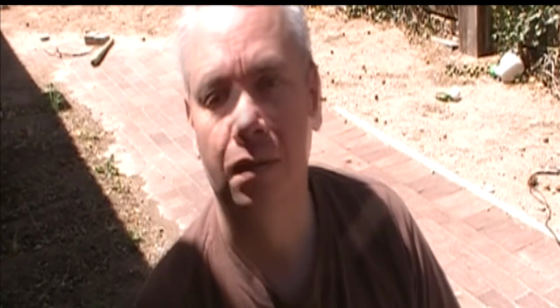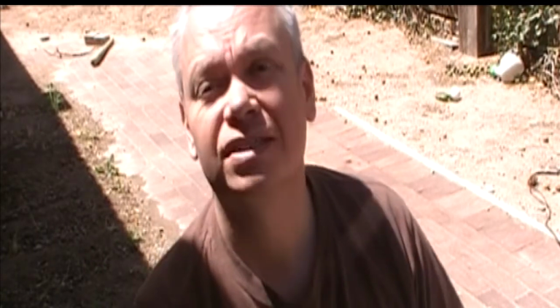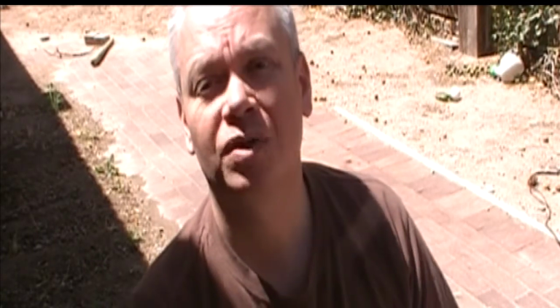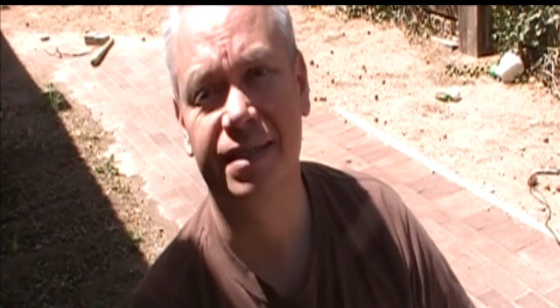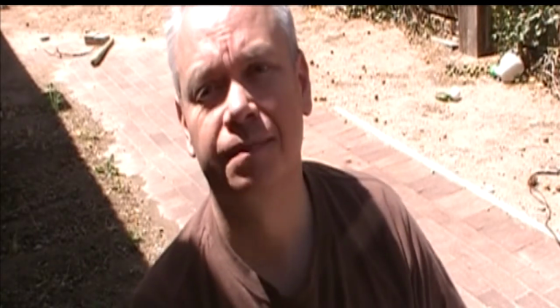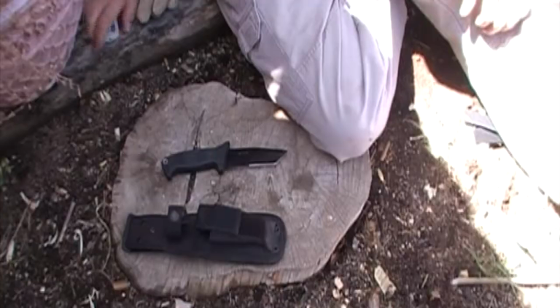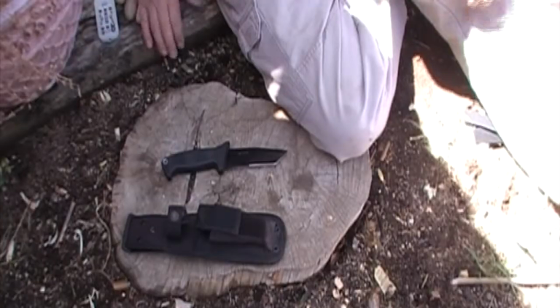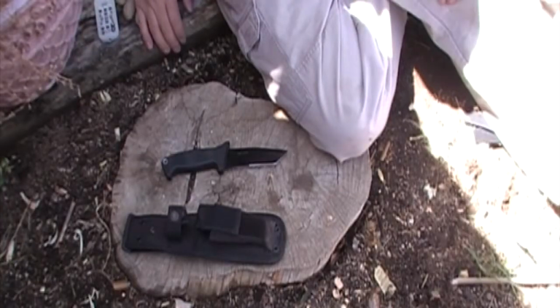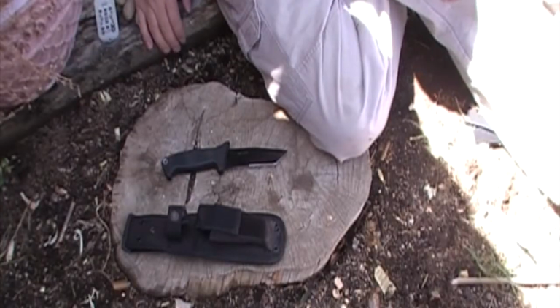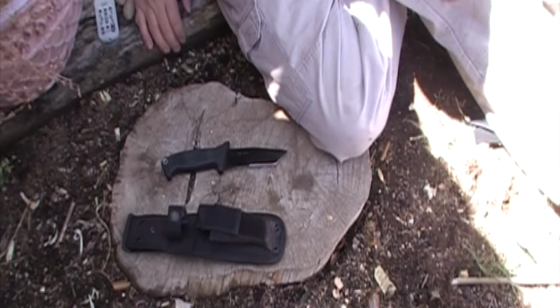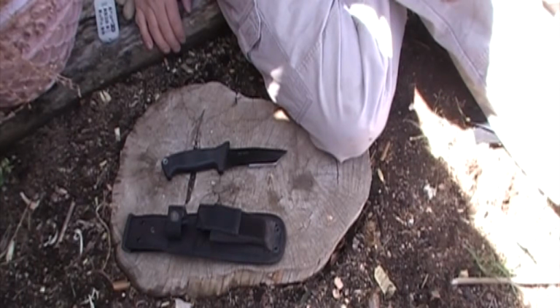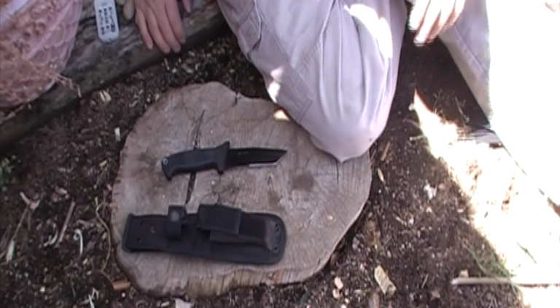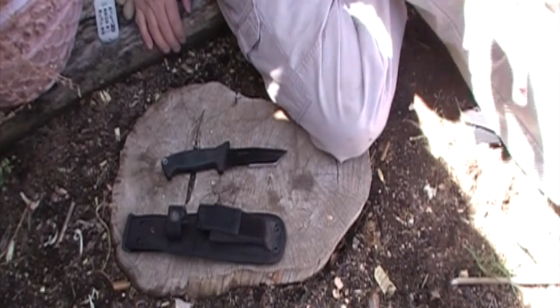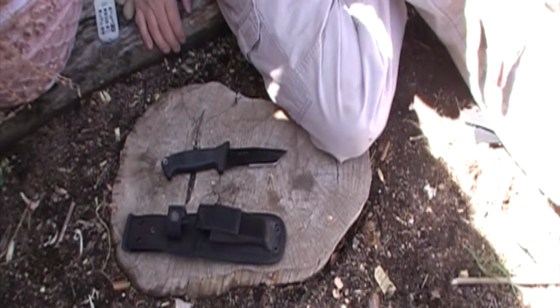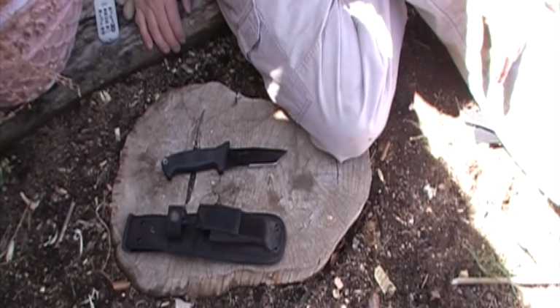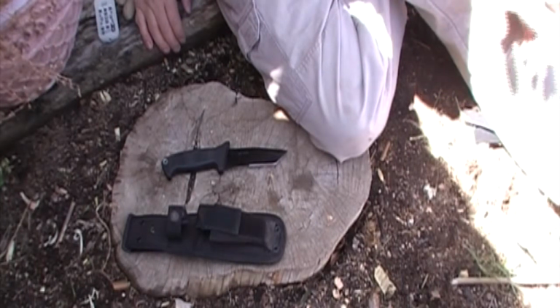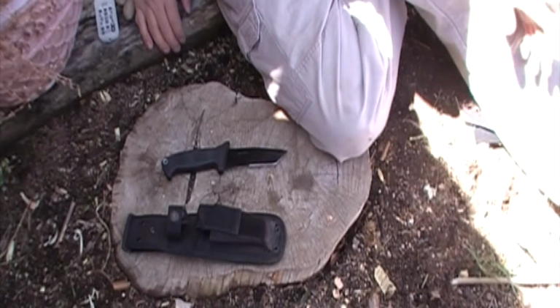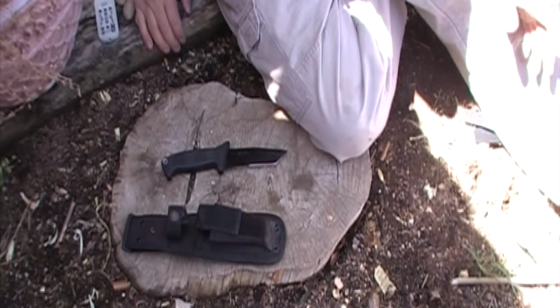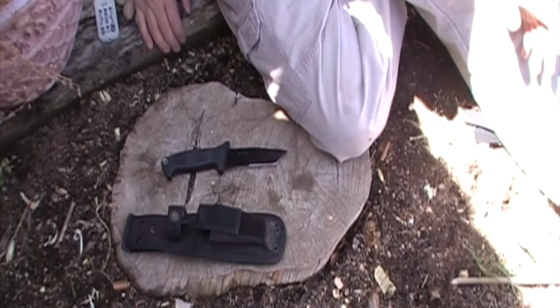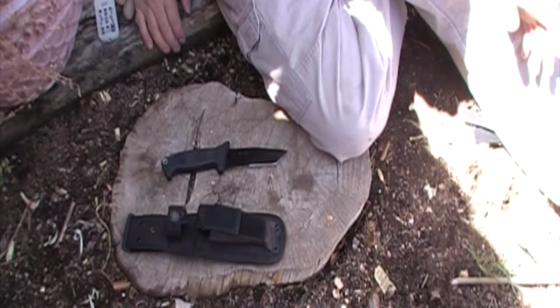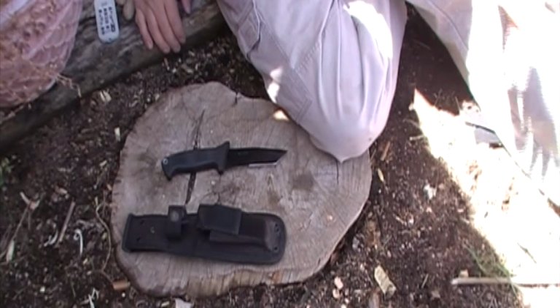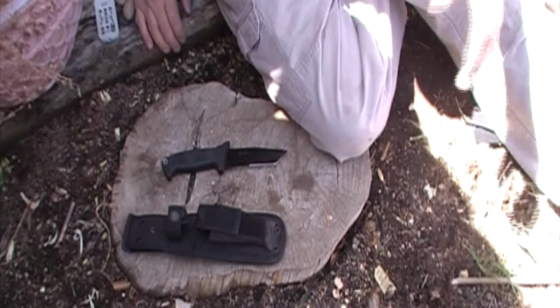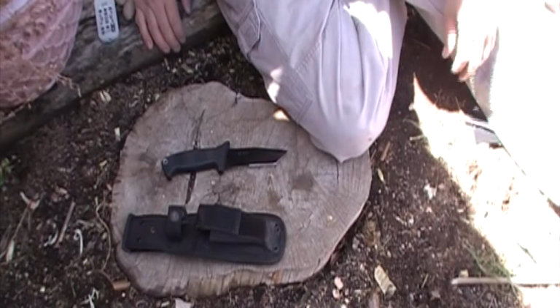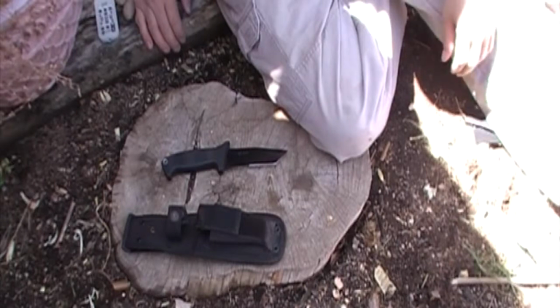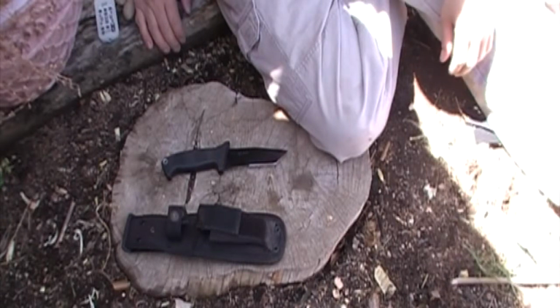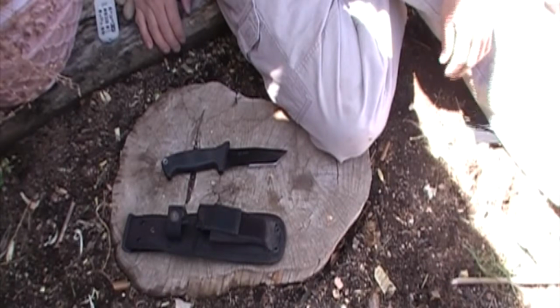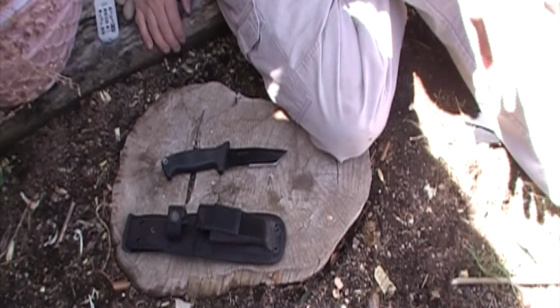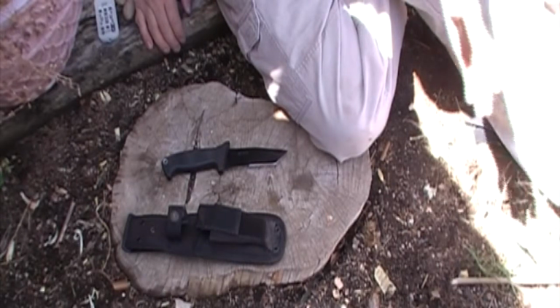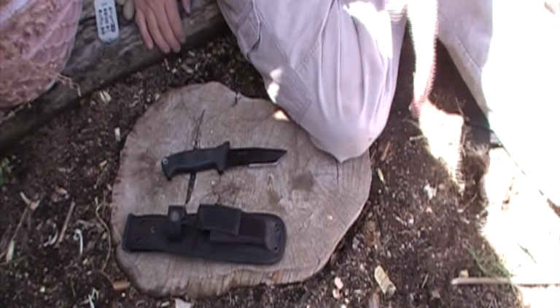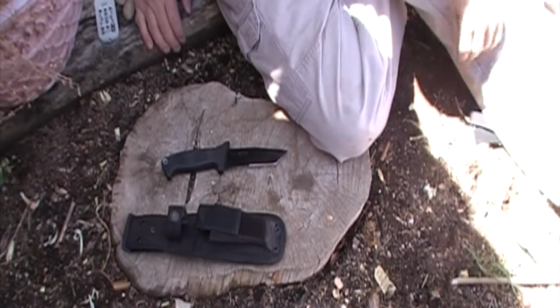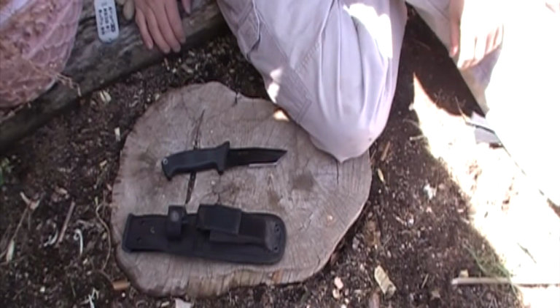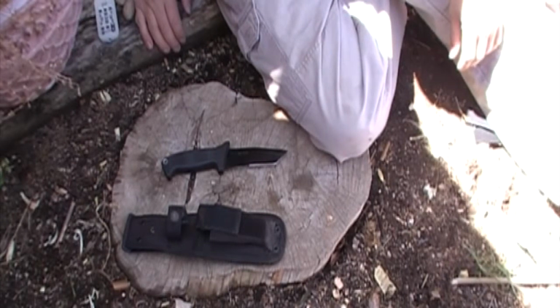So let's get on with the tests. Let's start out with some slicing and sharpness tests, then we'll move on to the rougher stuff, and then we're gonna come back and see how well this knife holds its edge.